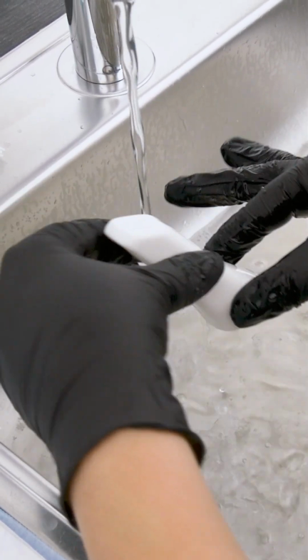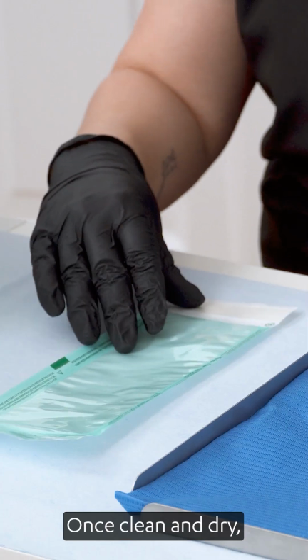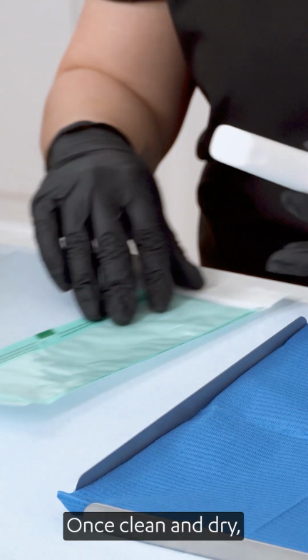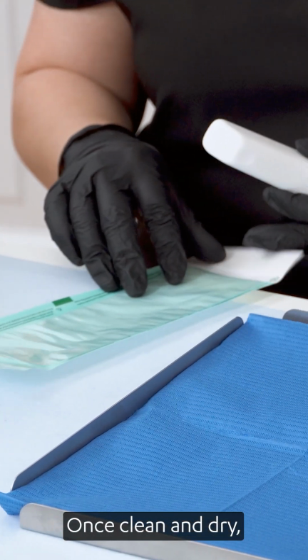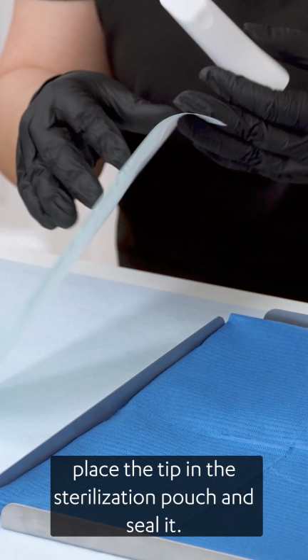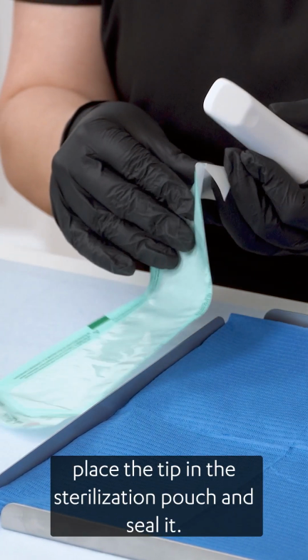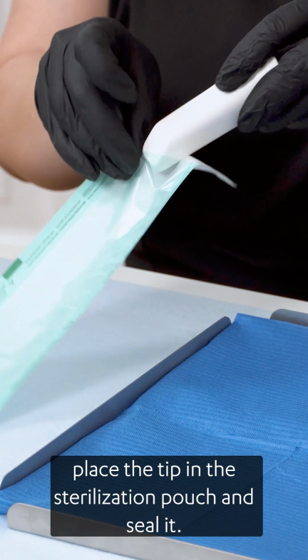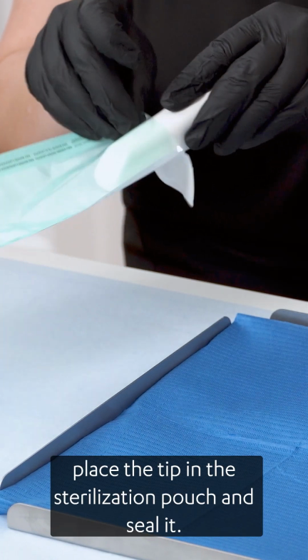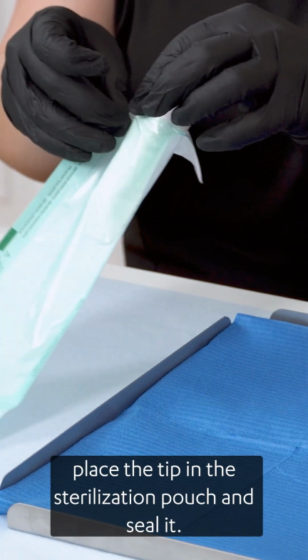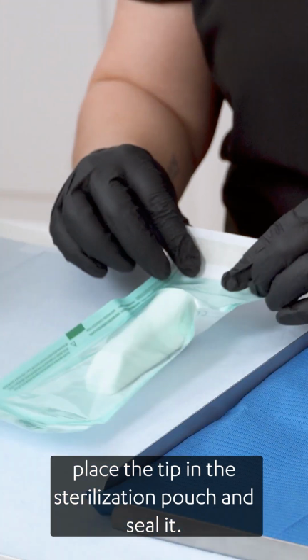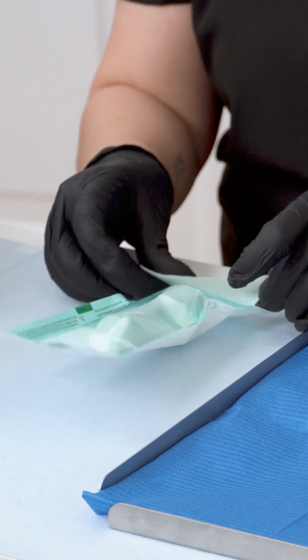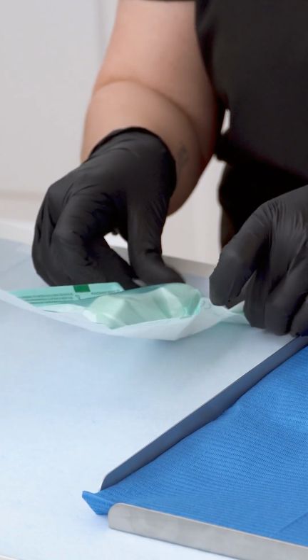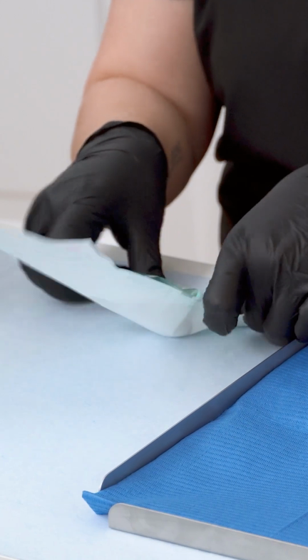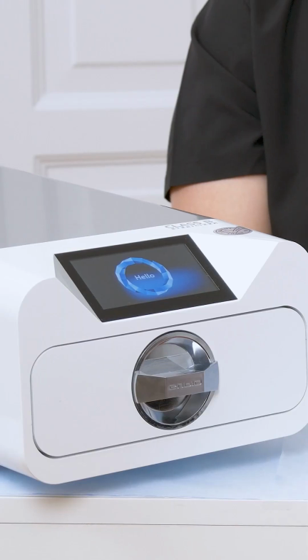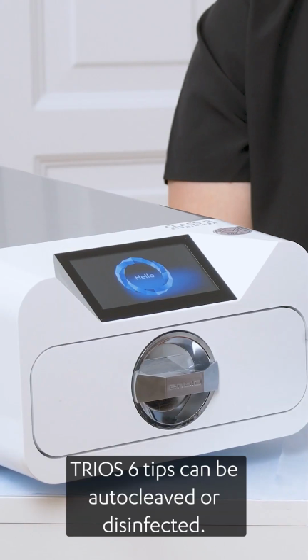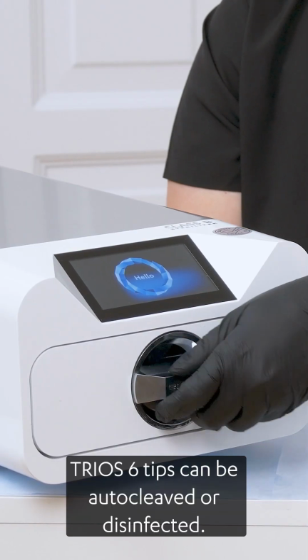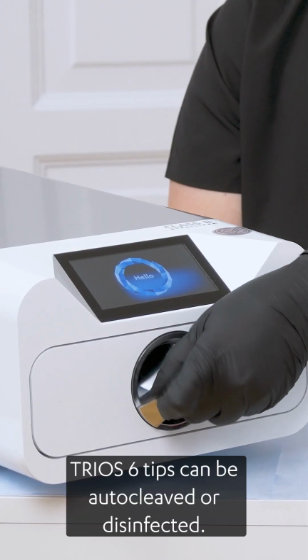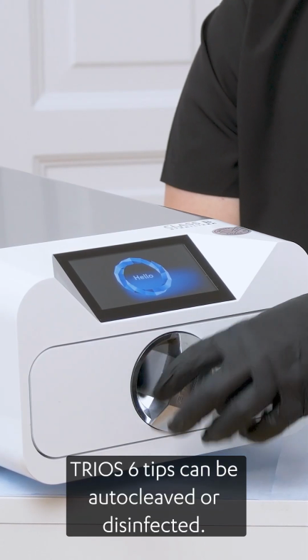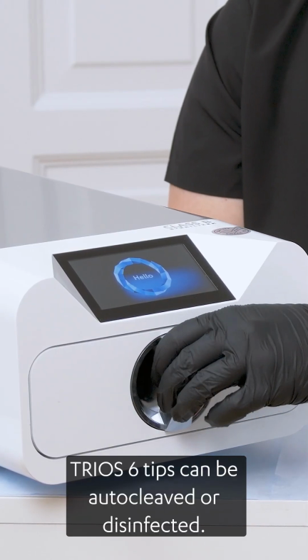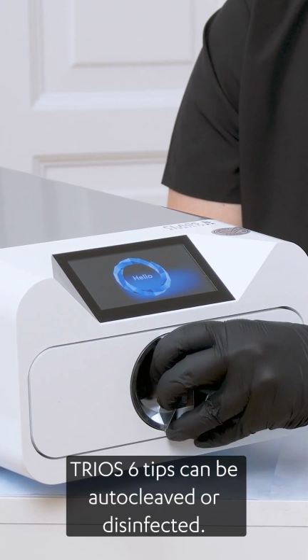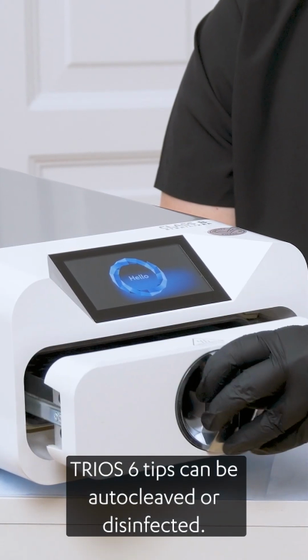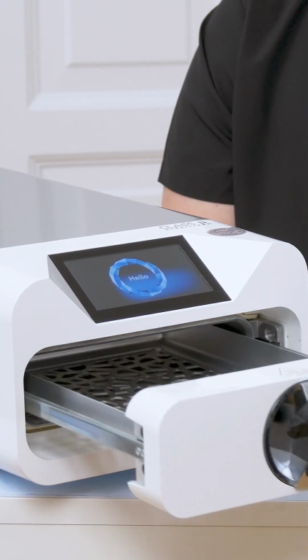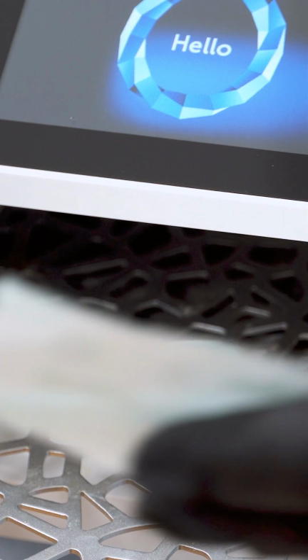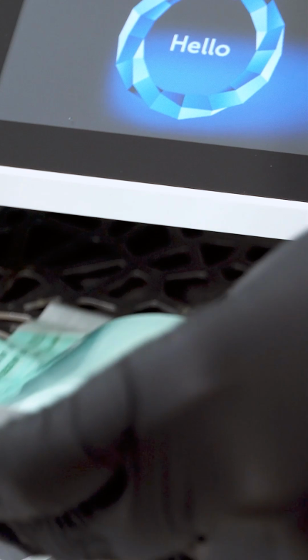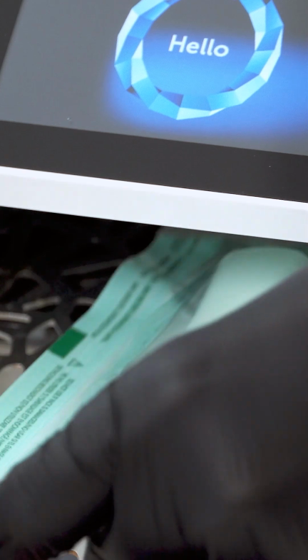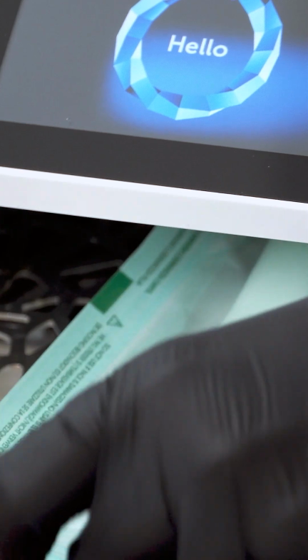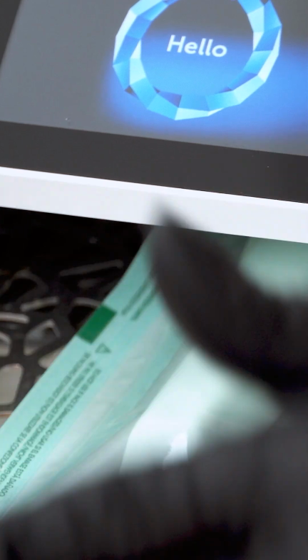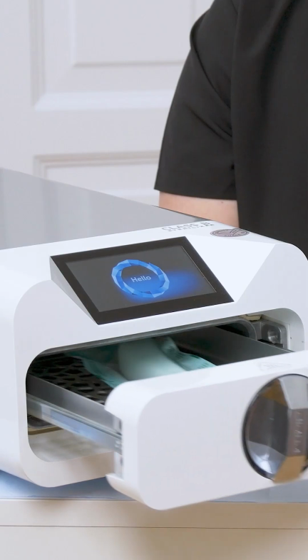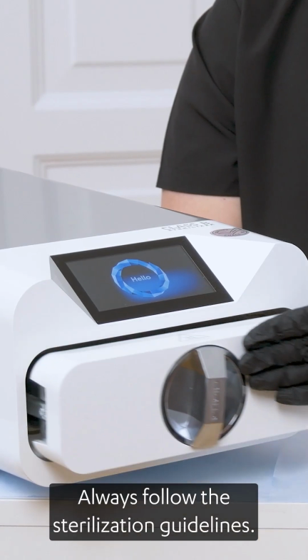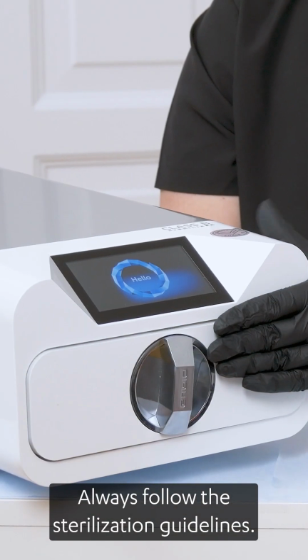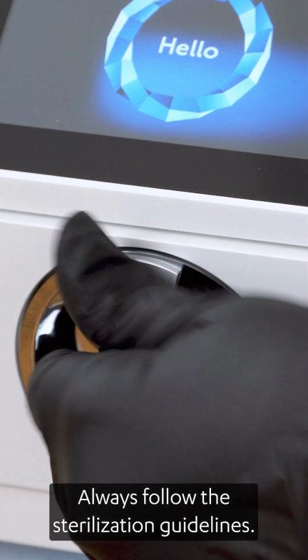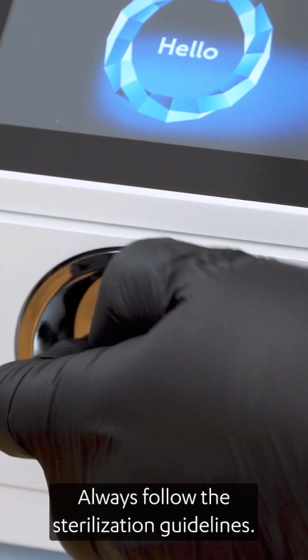Once clean and dry, place the tip in a sterilization pouch and seal it. TRIOS 6 tips can be autoclaved or disinfected. Always follow the sterilization guidelines.